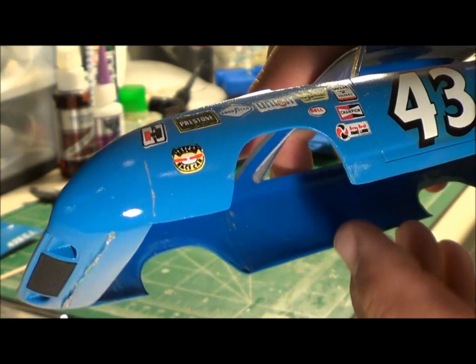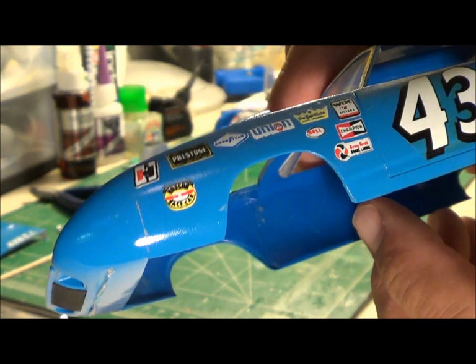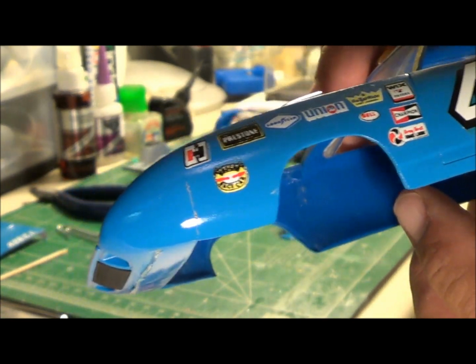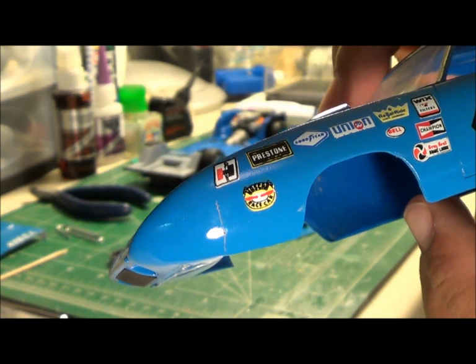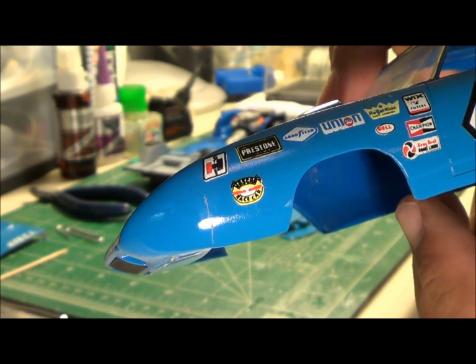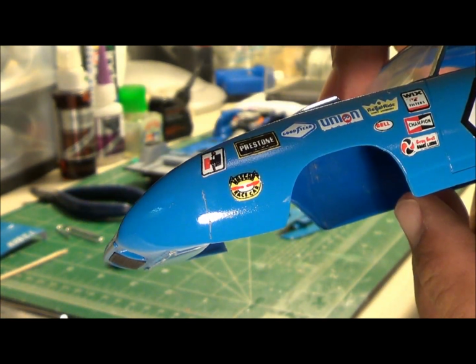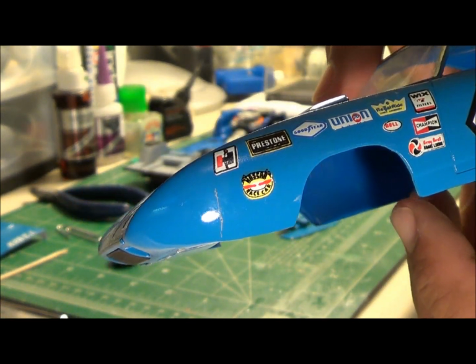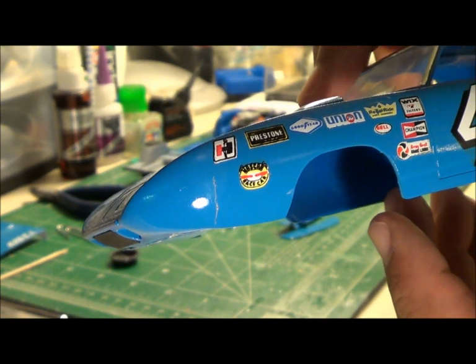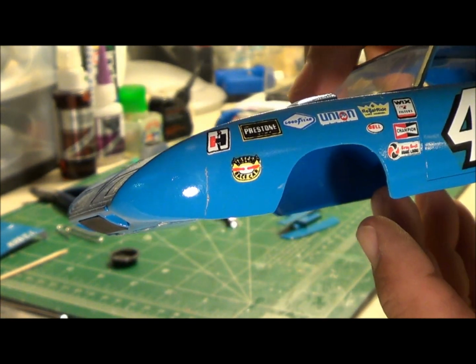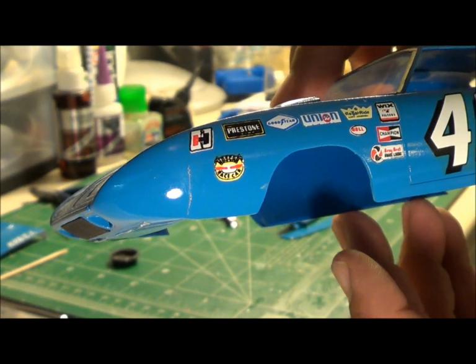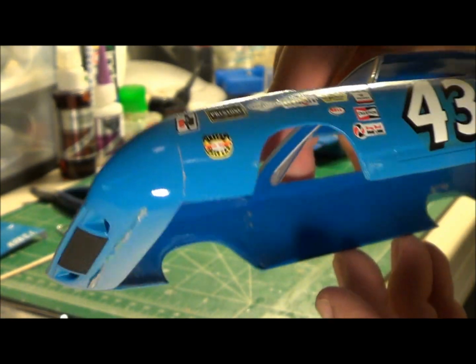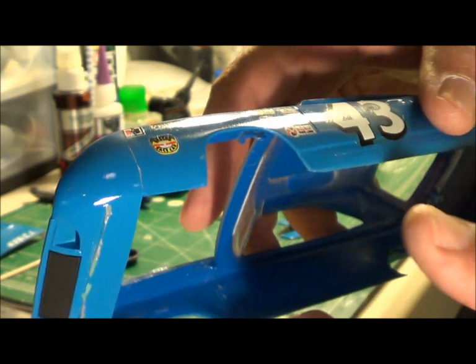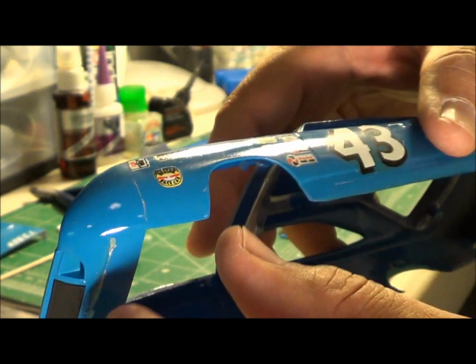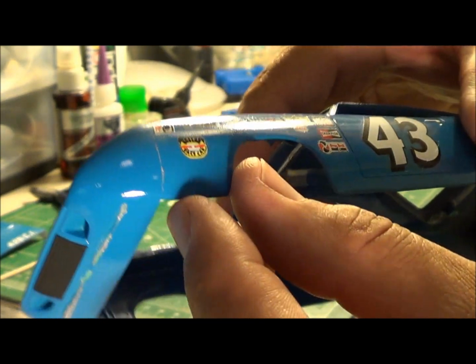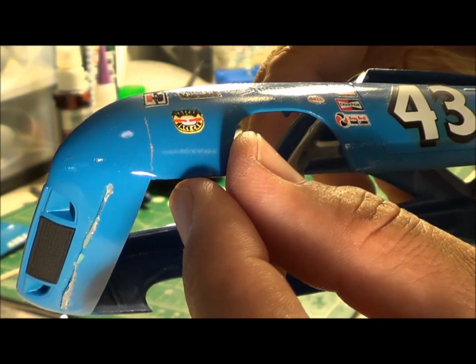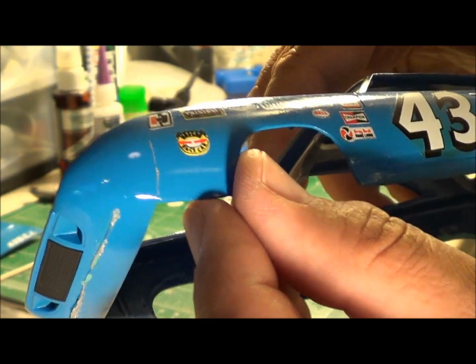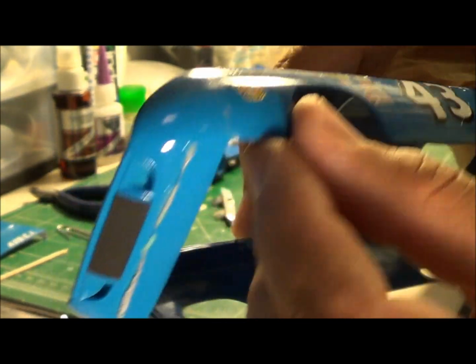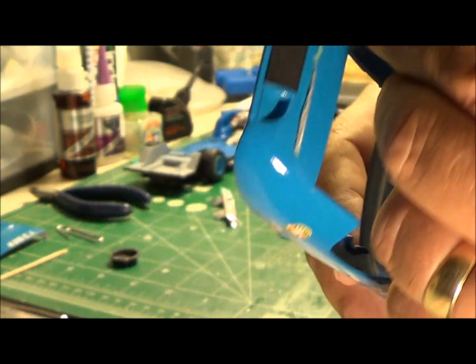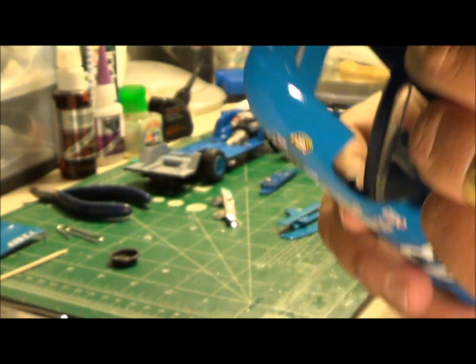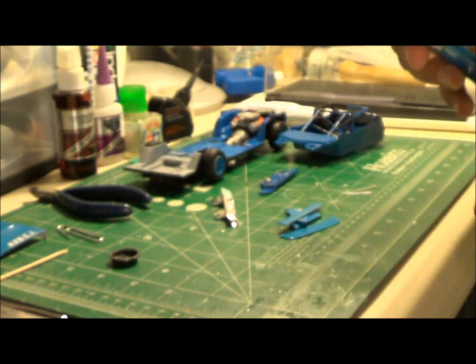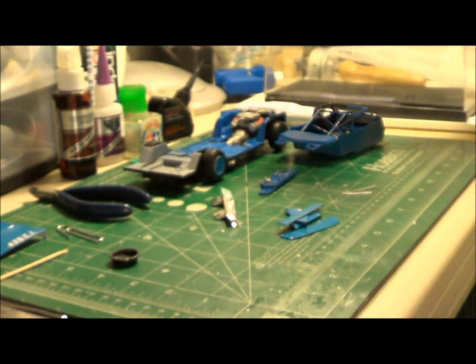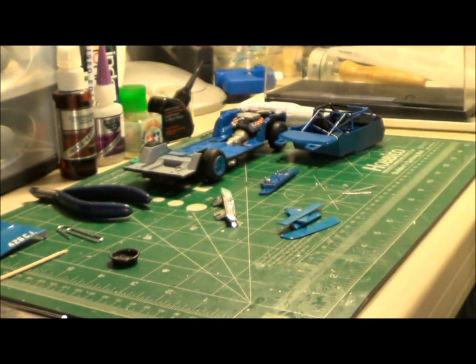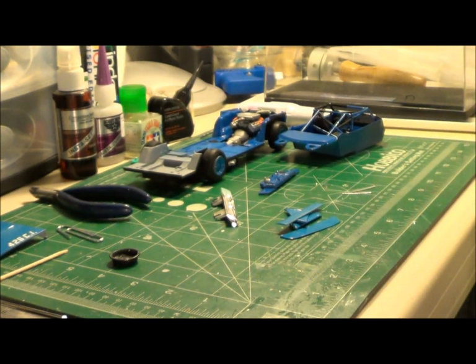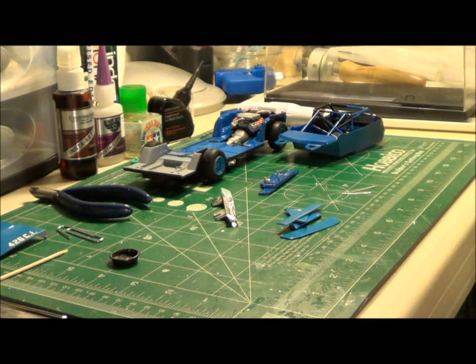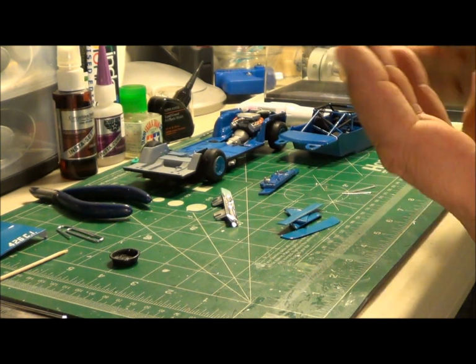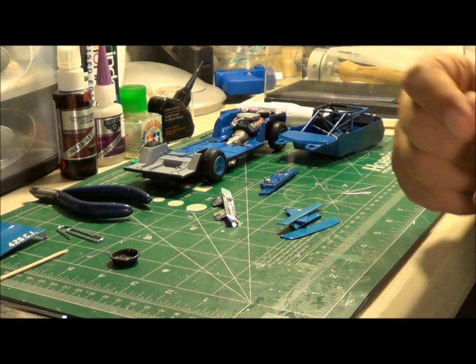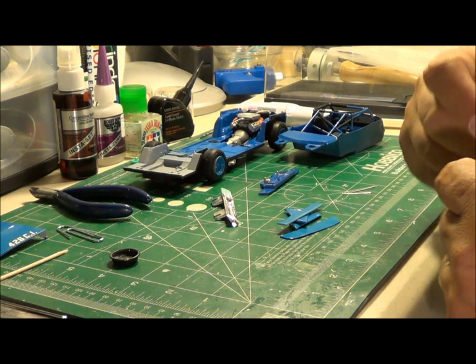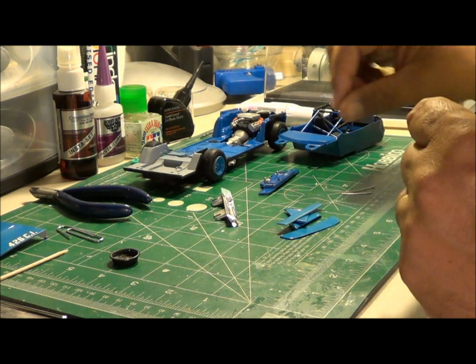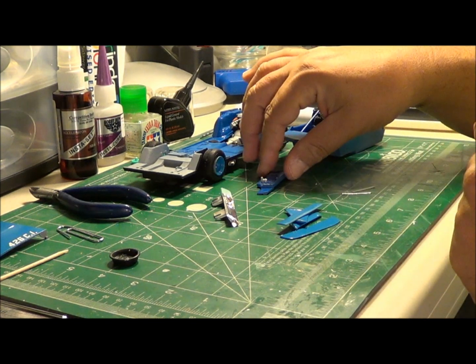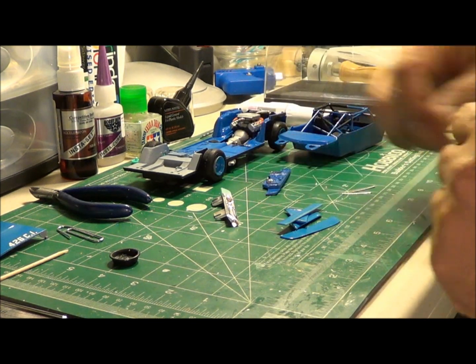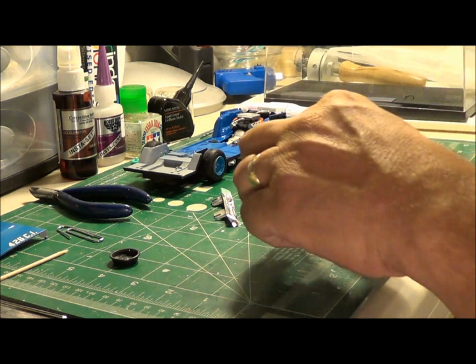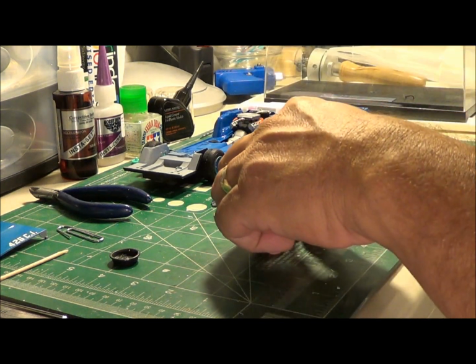I did notice a crack on the front here, as you can see. Hopefully I can blend that in and you won't even tell that it's there. I'm not sure what I'm going to blend it with, but I will be blending it with something.